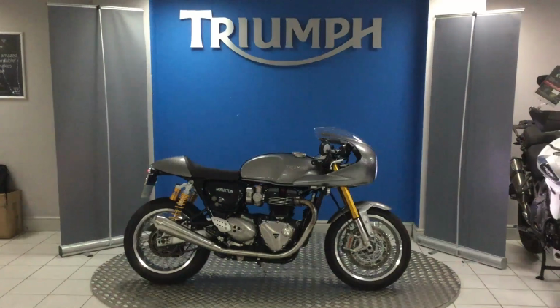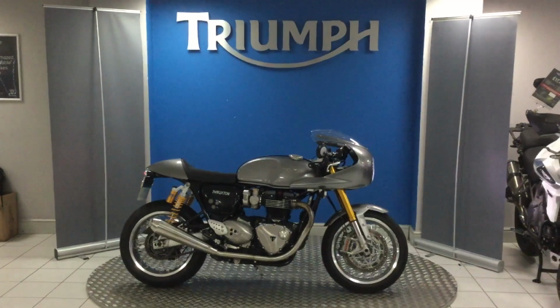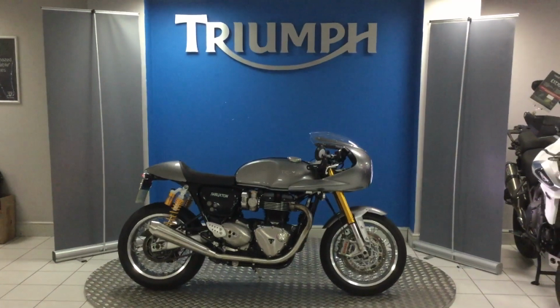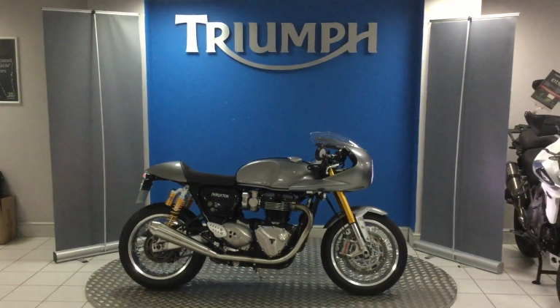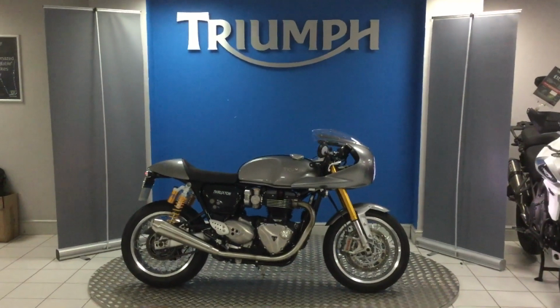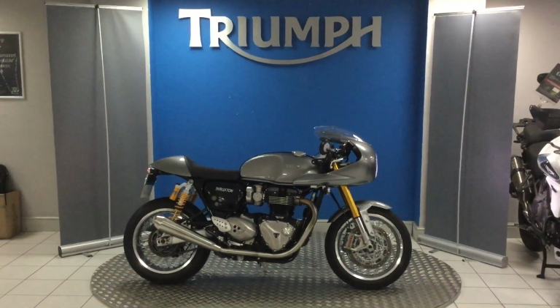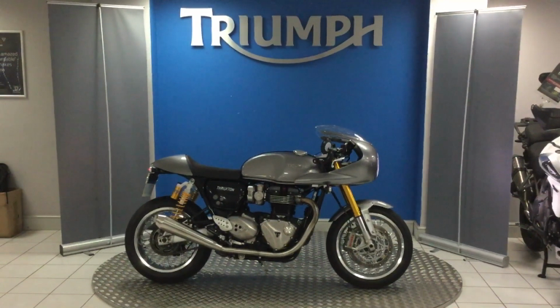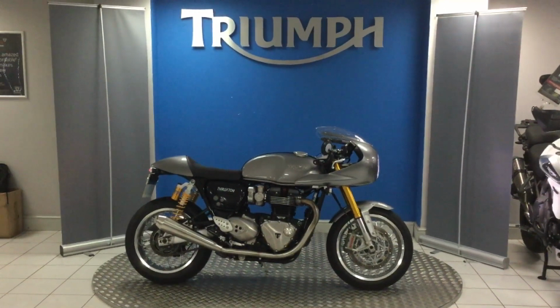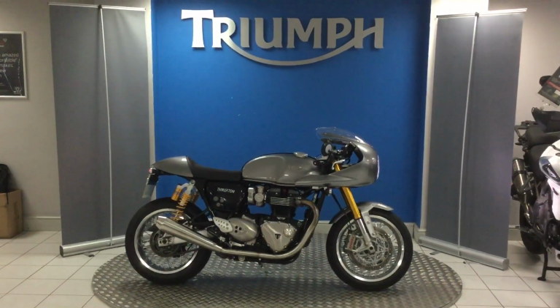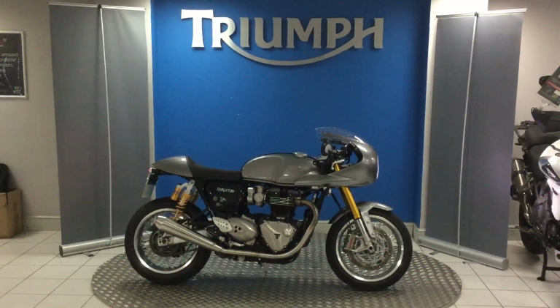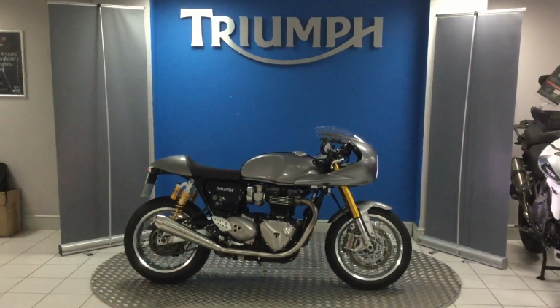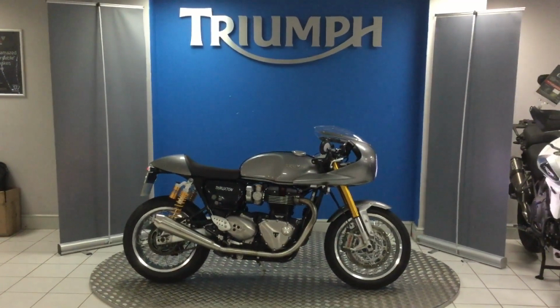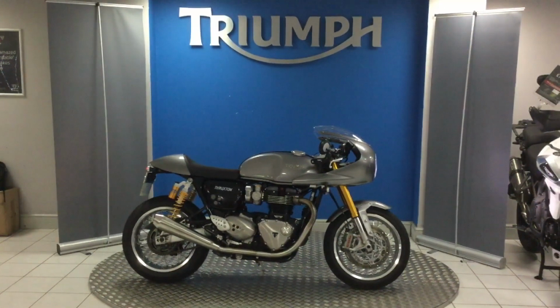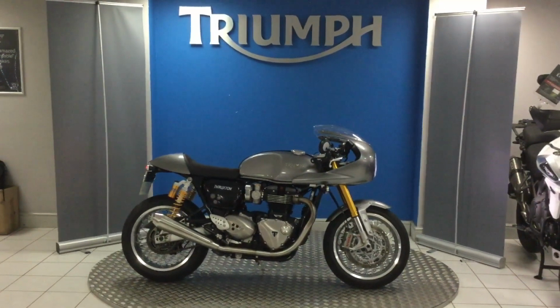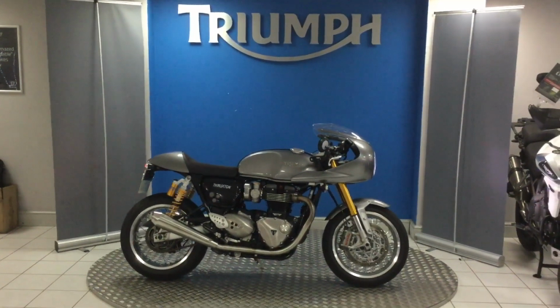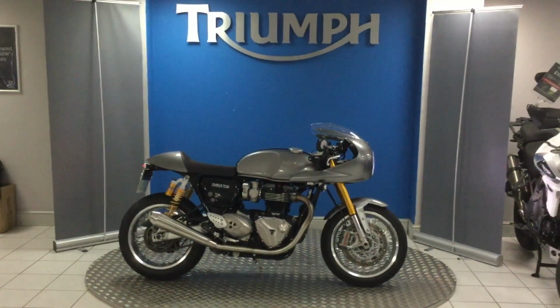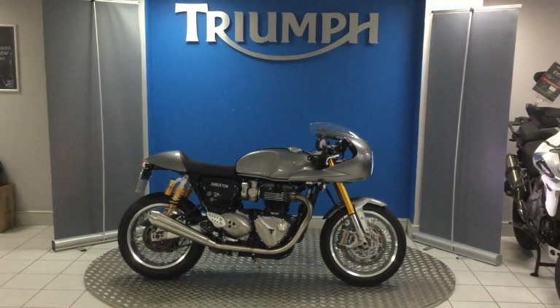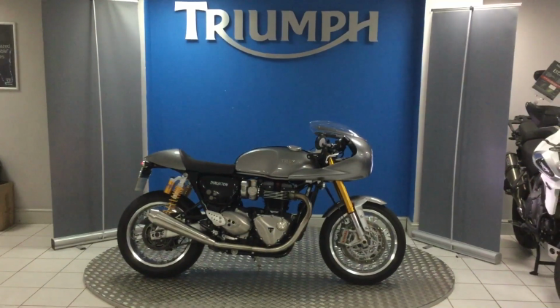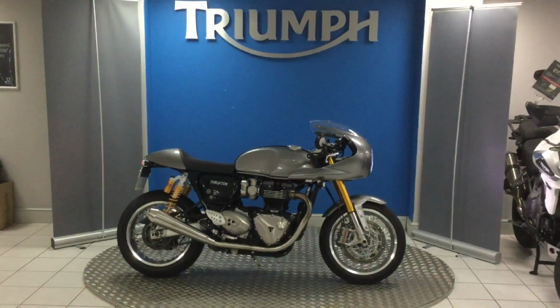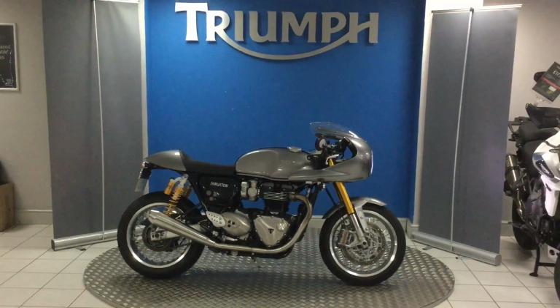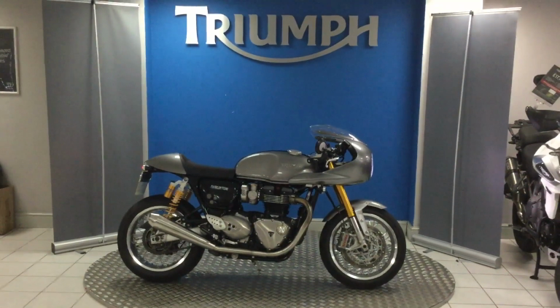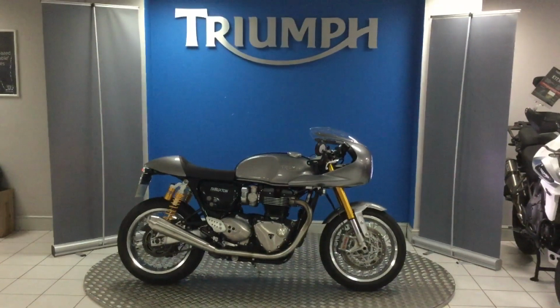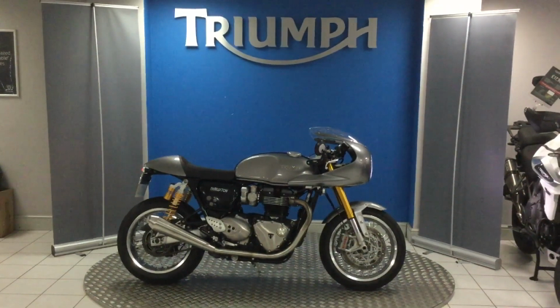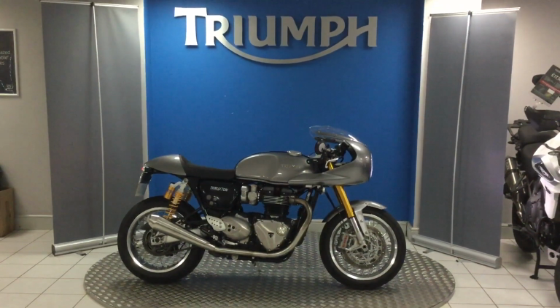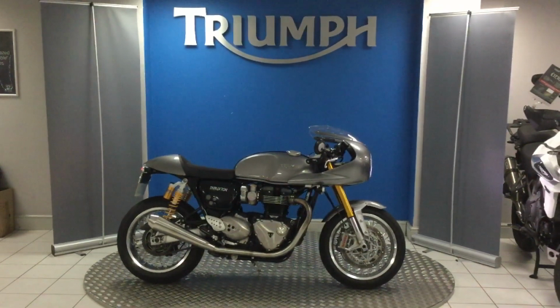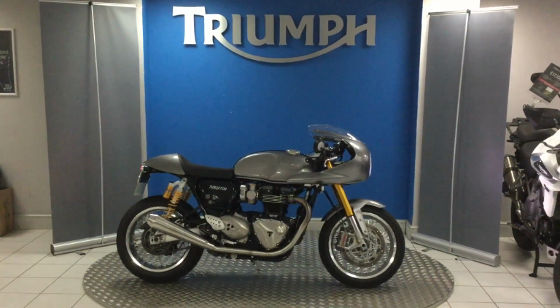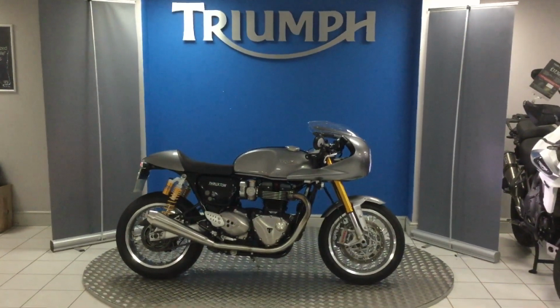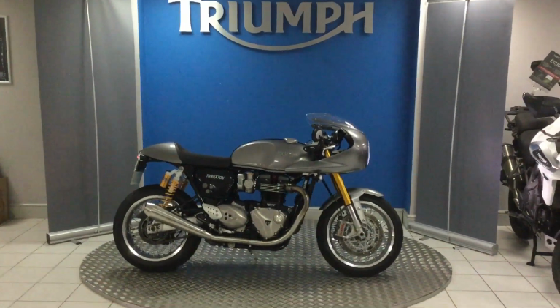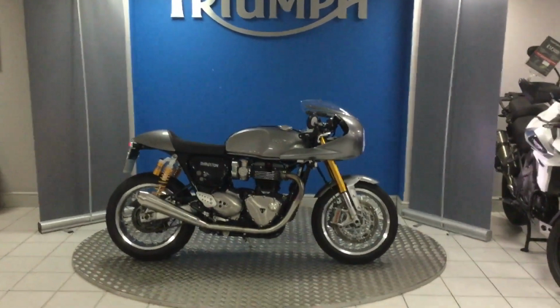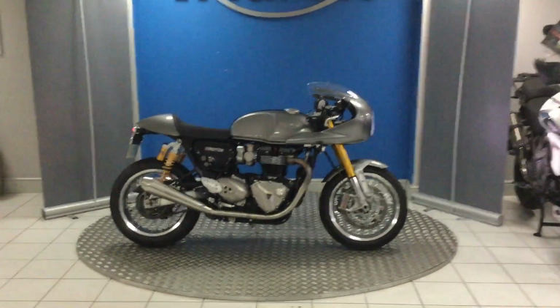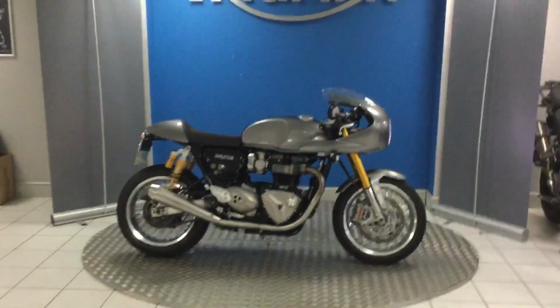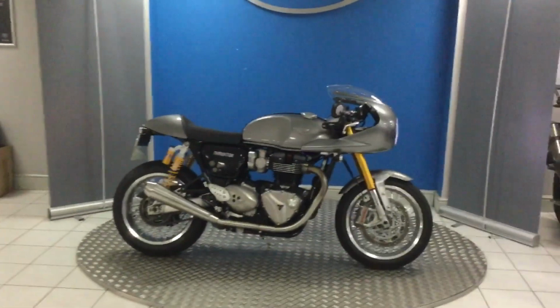Hello and welcome to Blade Triumph Stratford. Here we have a 2016 Triumph Thruxton R. I'm just going to walk around the bike and show you the condition and a few of the extras on this particular one.